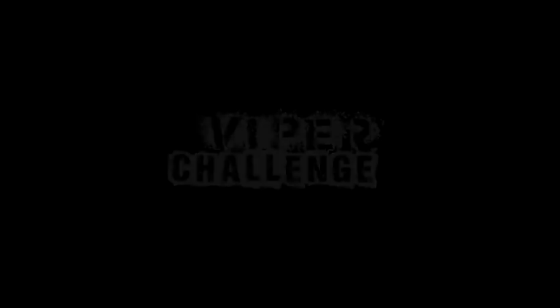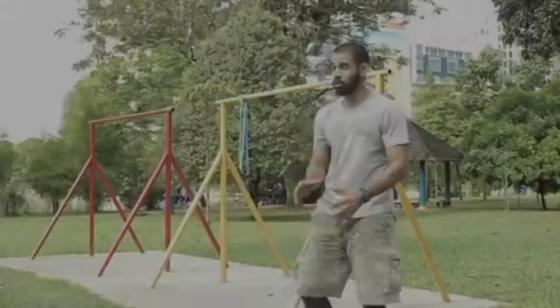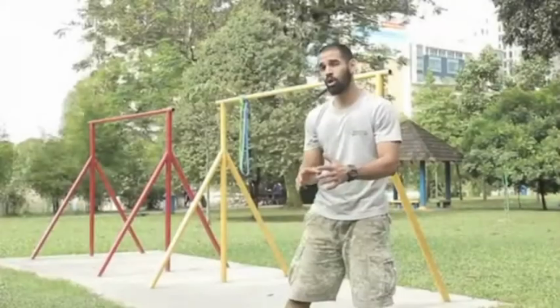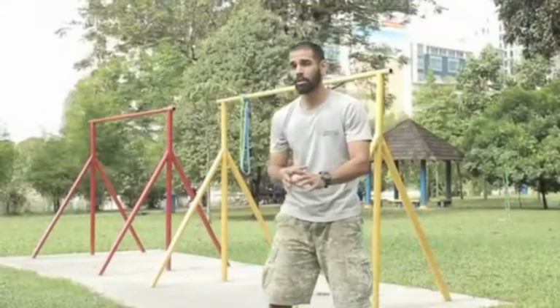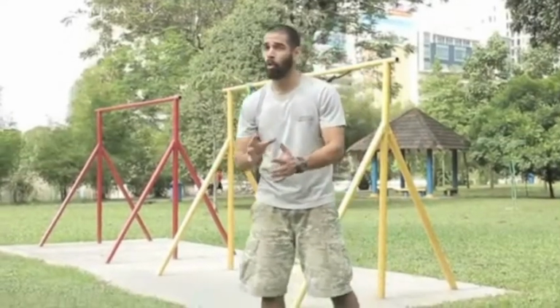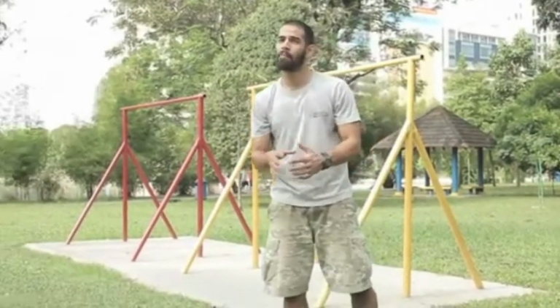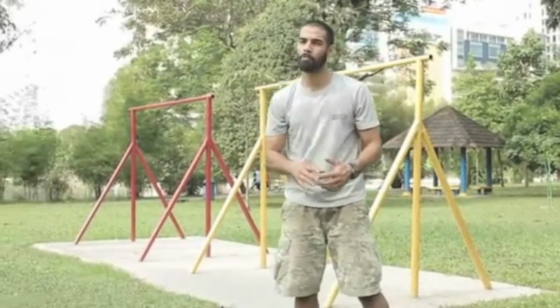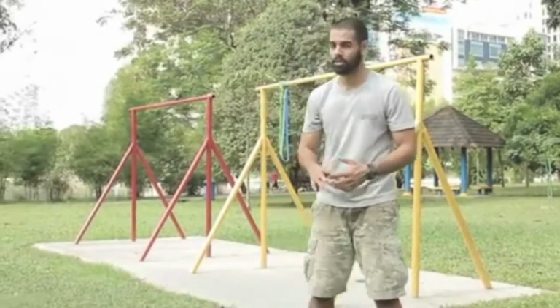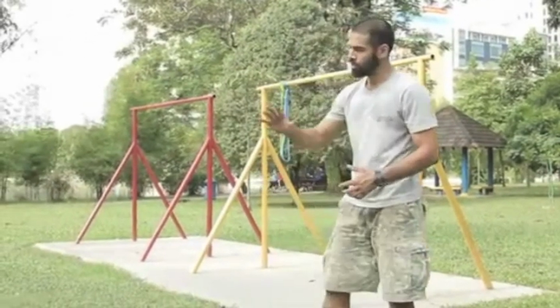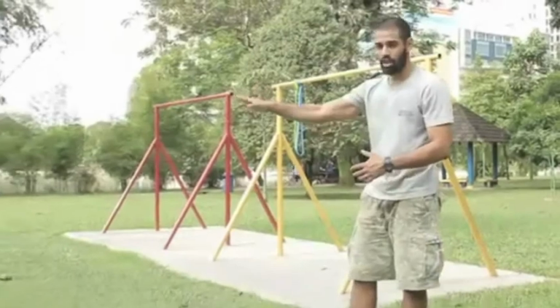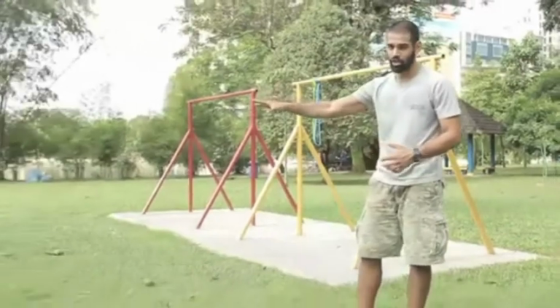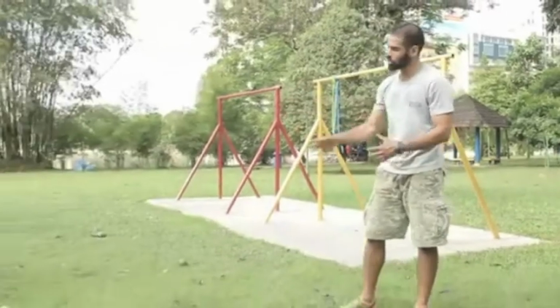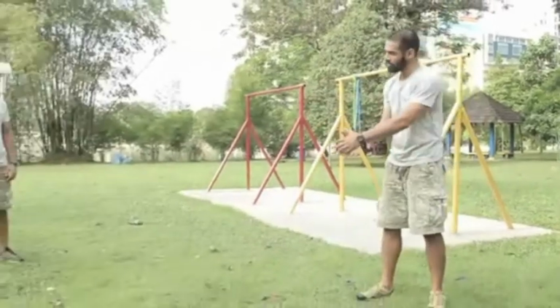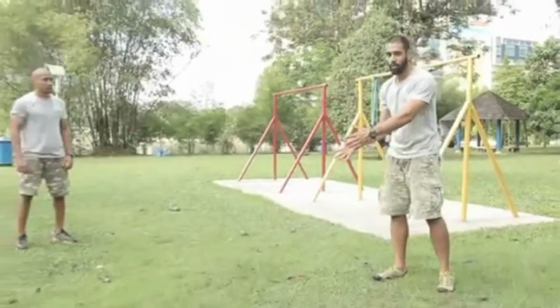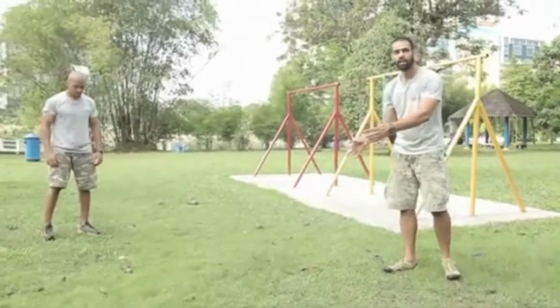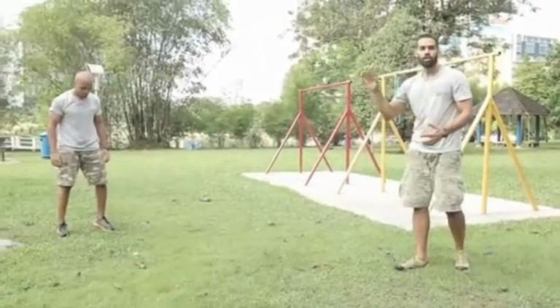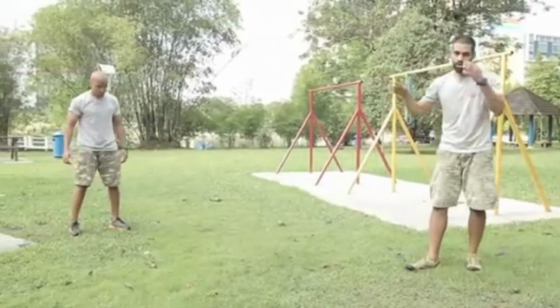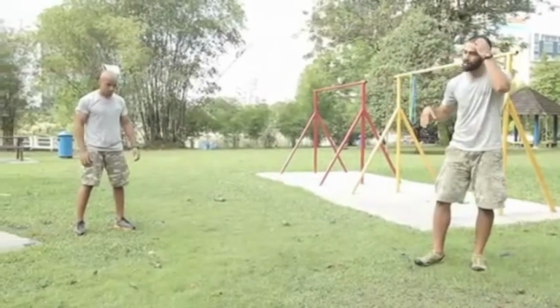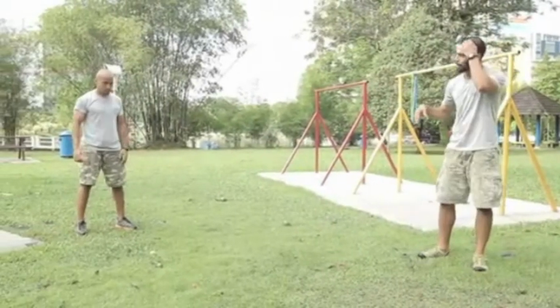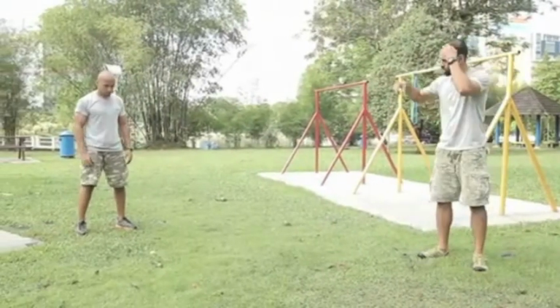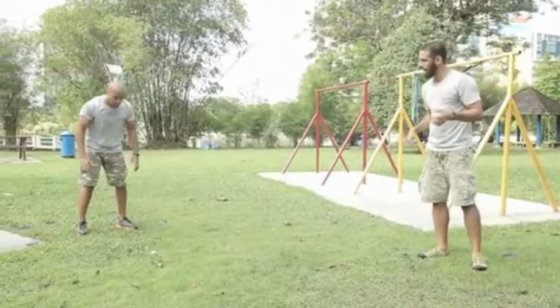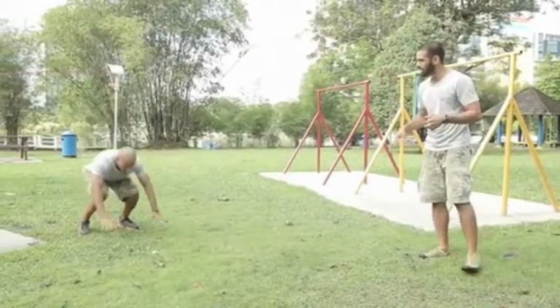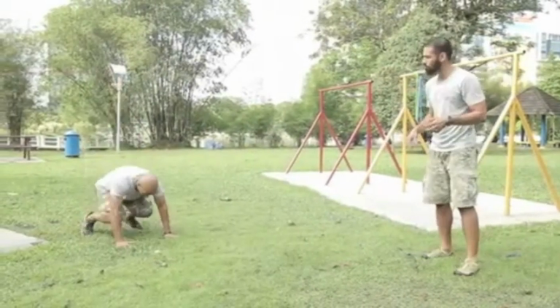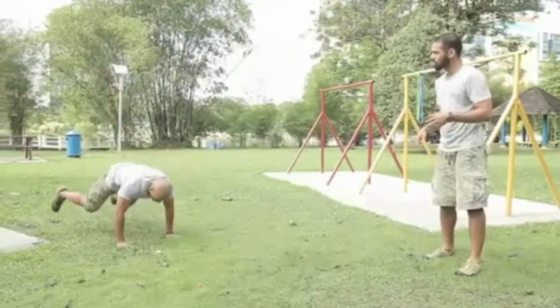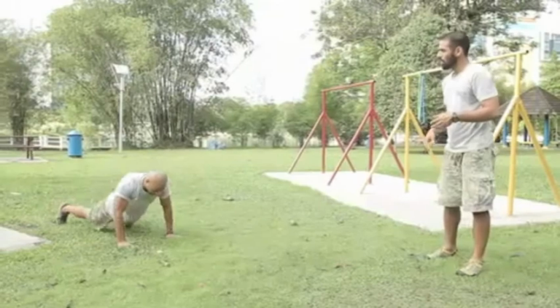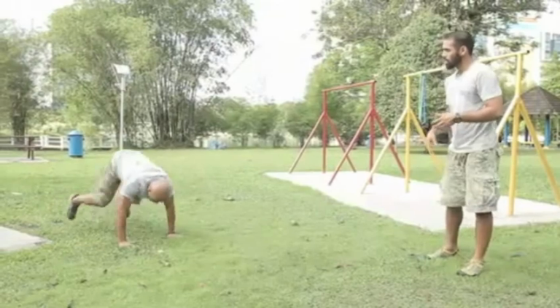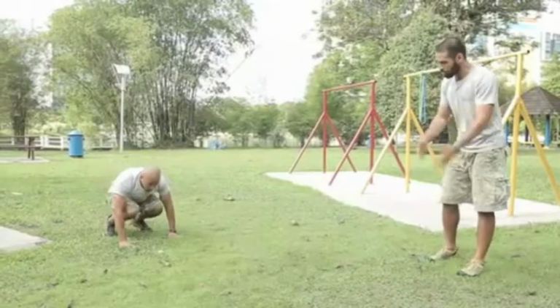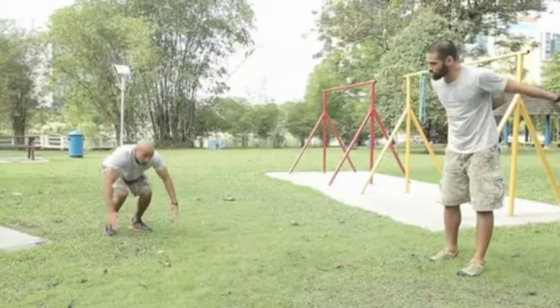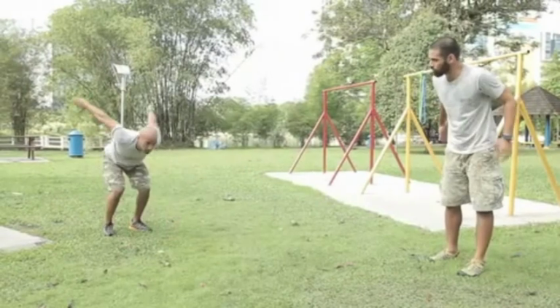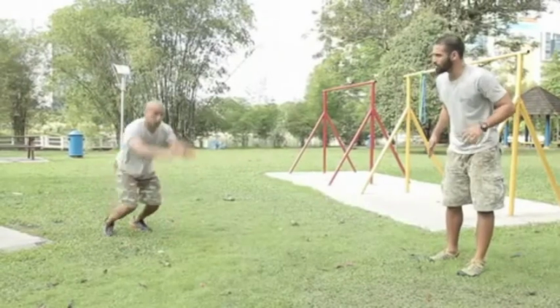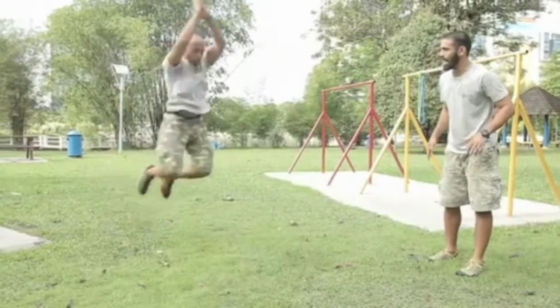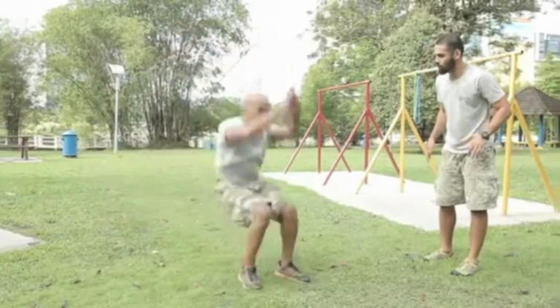All right, for those of you who are wondering what a broad jump burpee is, Raj is going to show us. So you have your feet wide, you go into a standard burpee — he drops down, kicks out, then he counterswings, jumps forward, lands good.